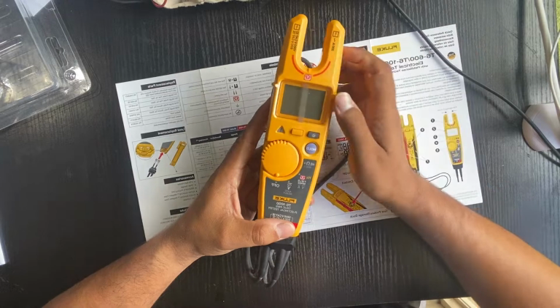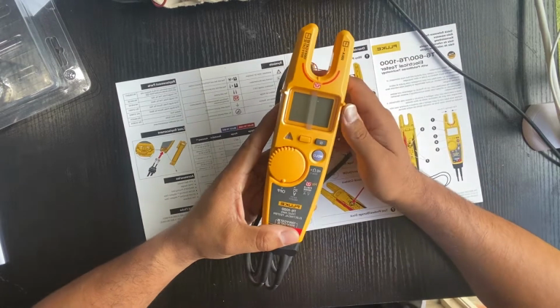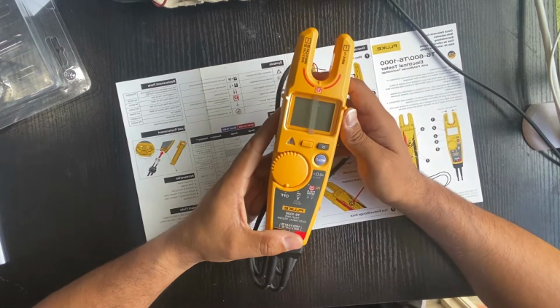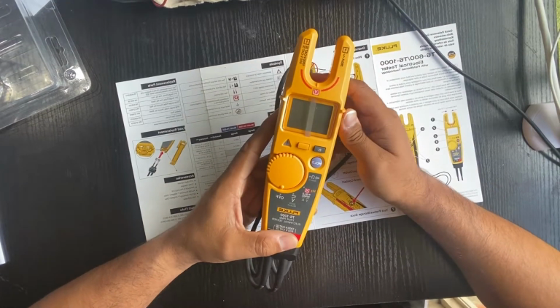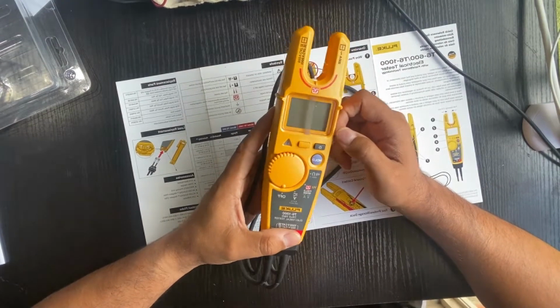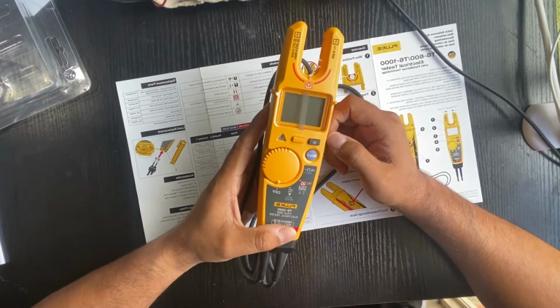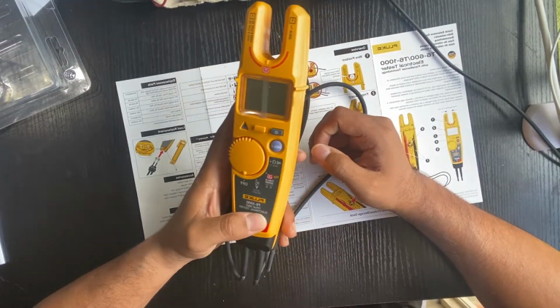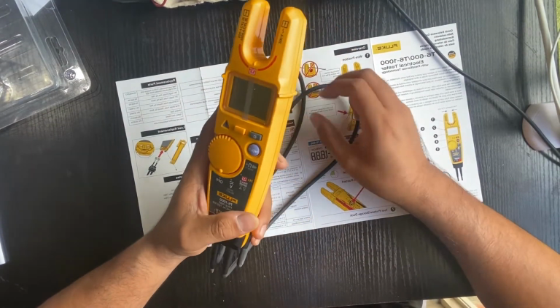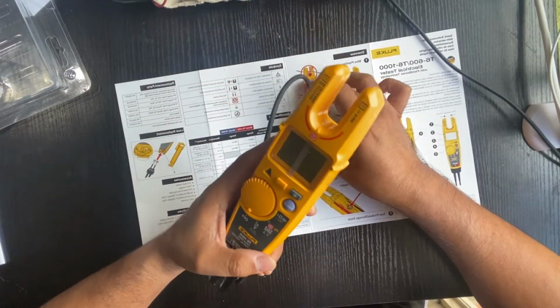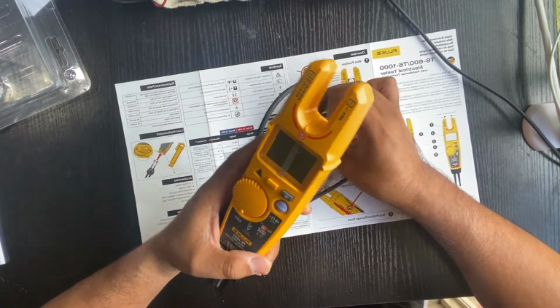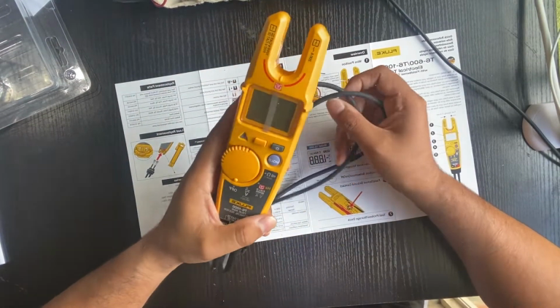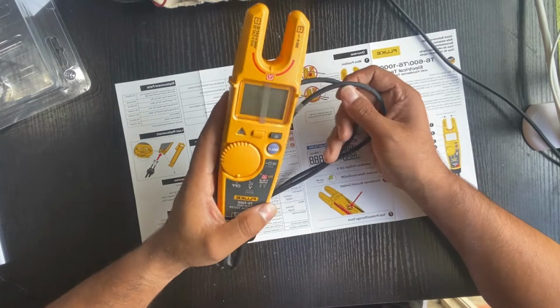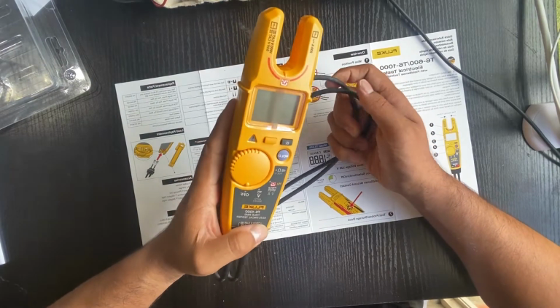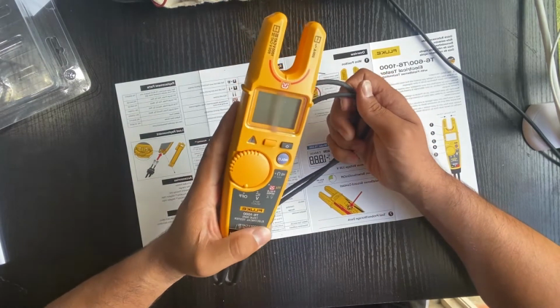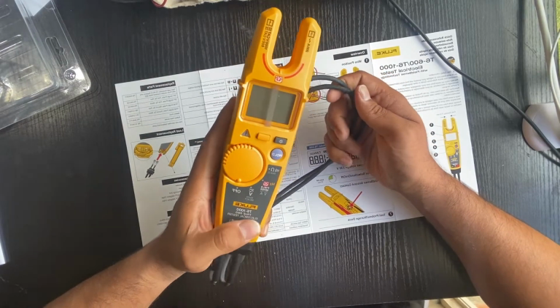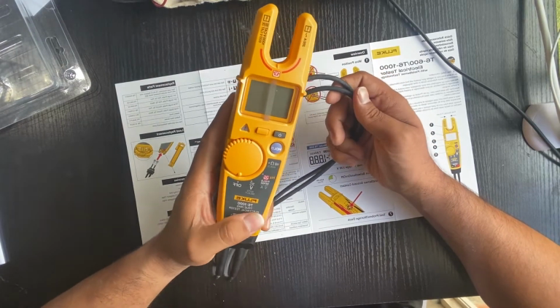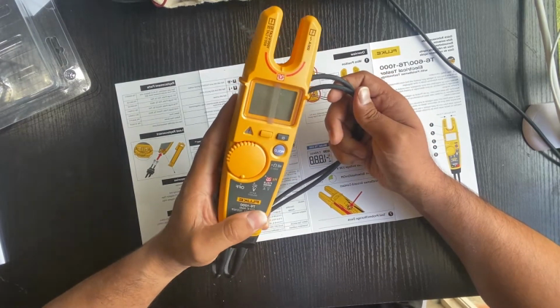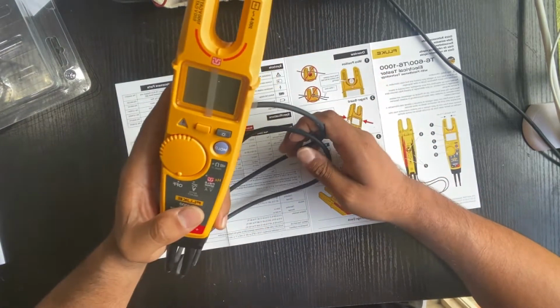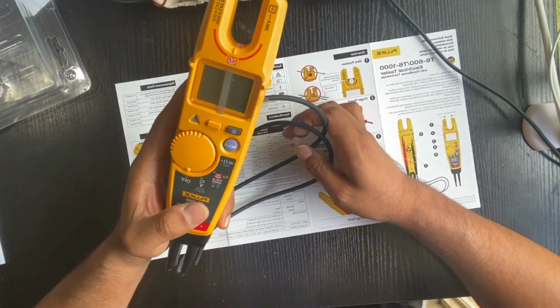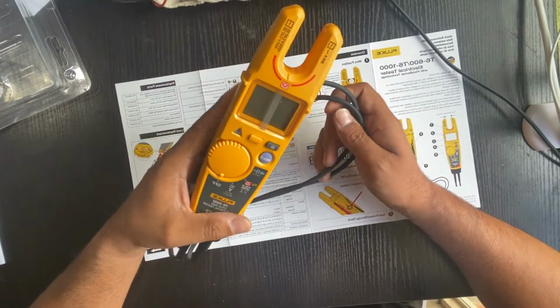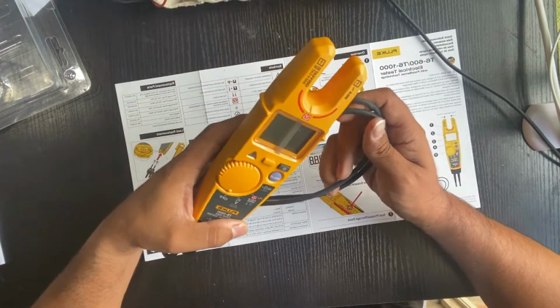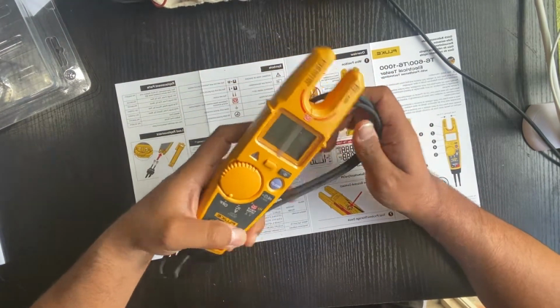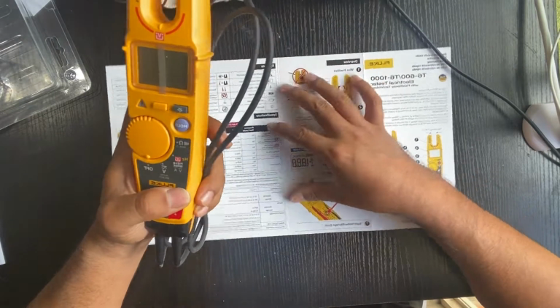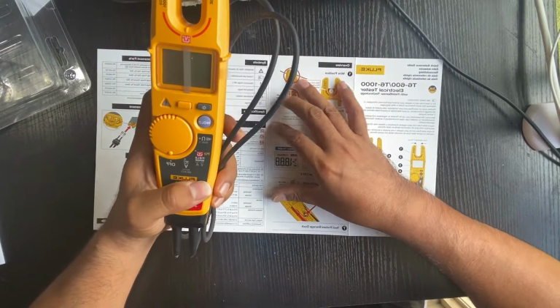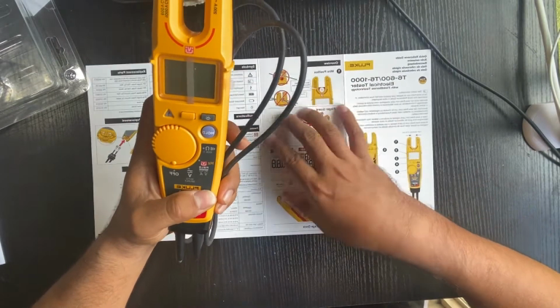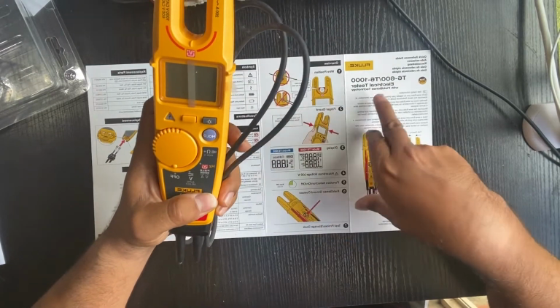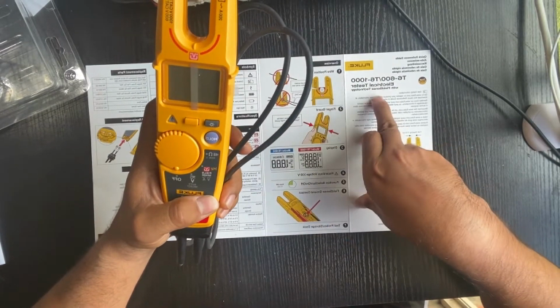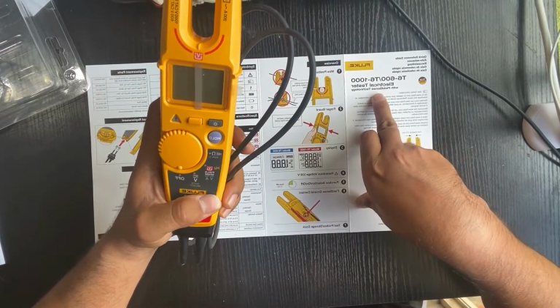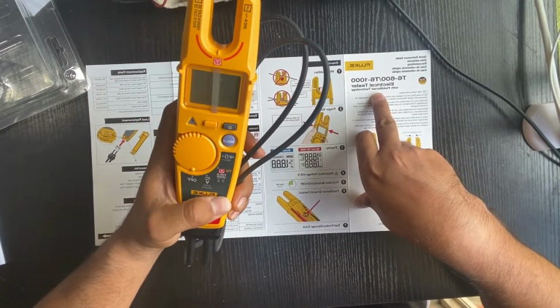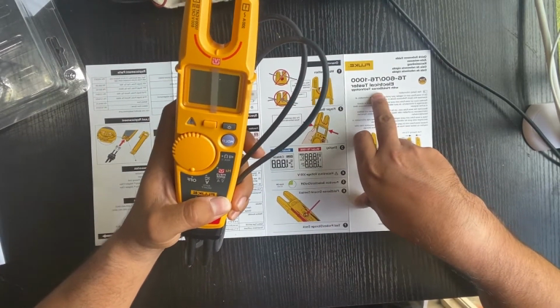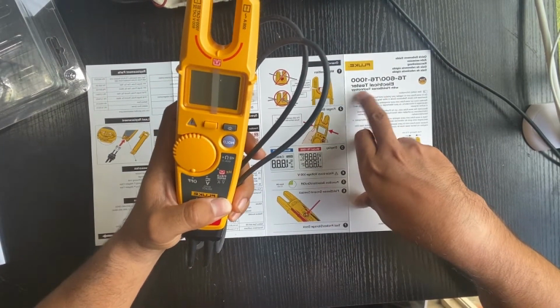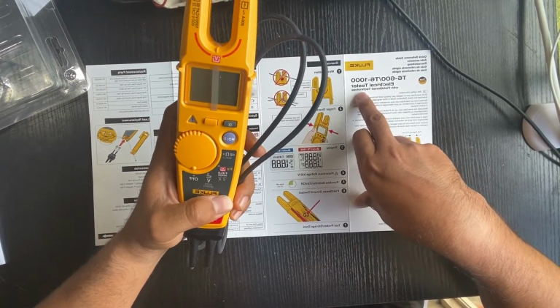Welcome everyone. Today I'm going to review the Fluke T6-1000 electrical tester with the FieldSense technology.